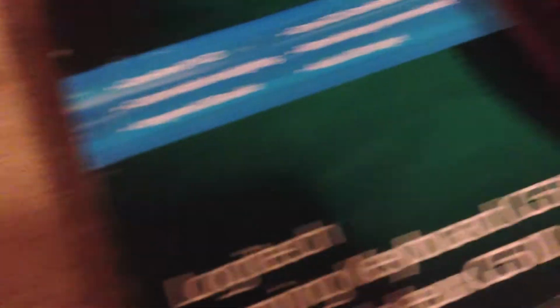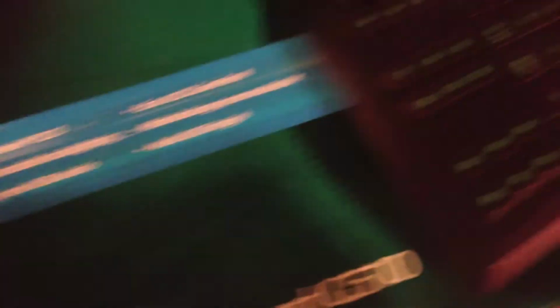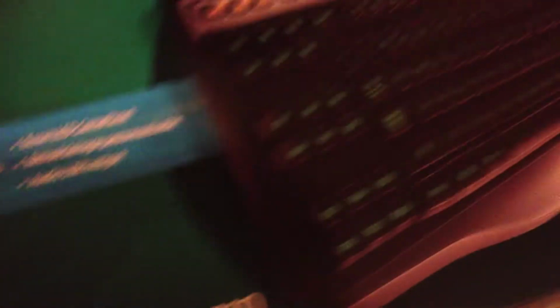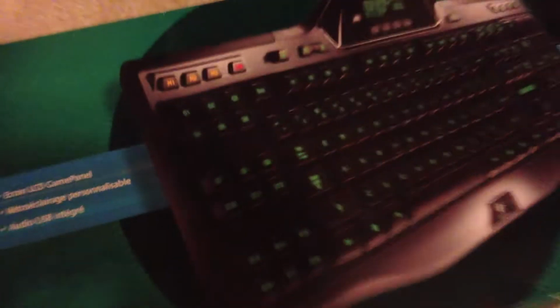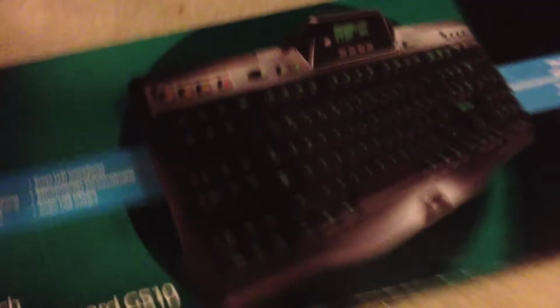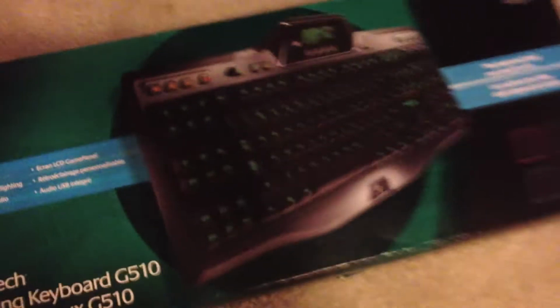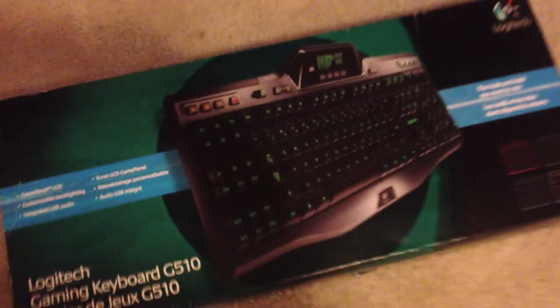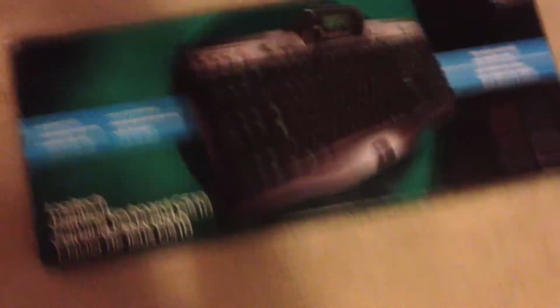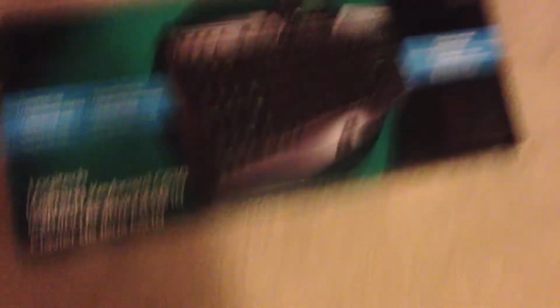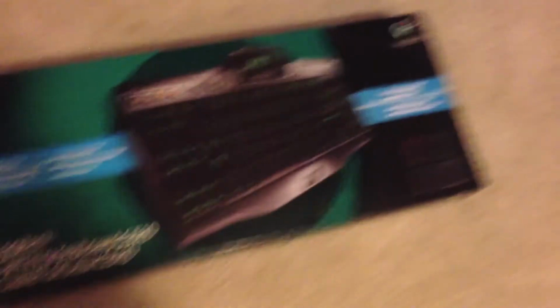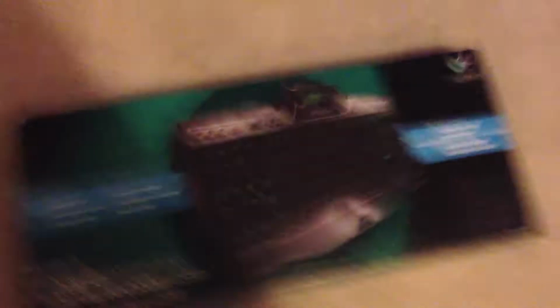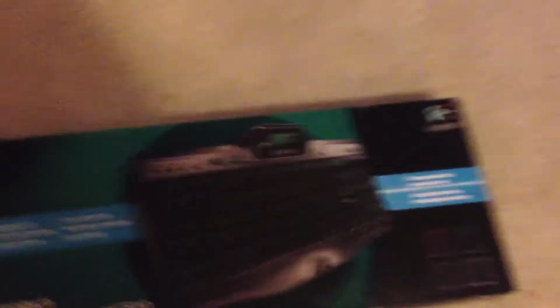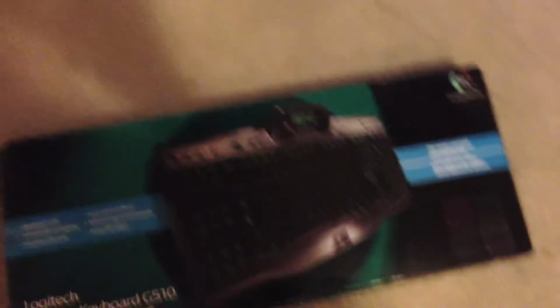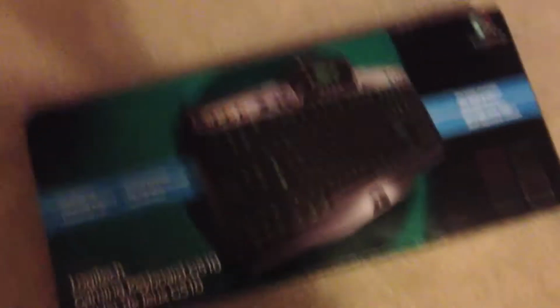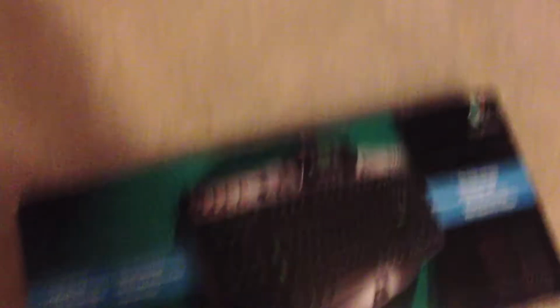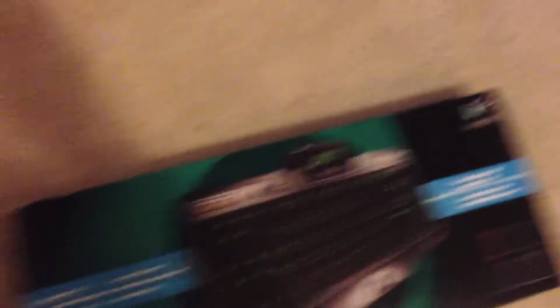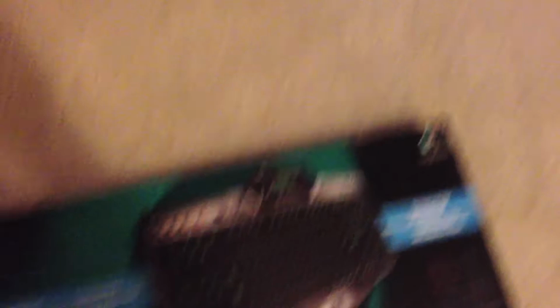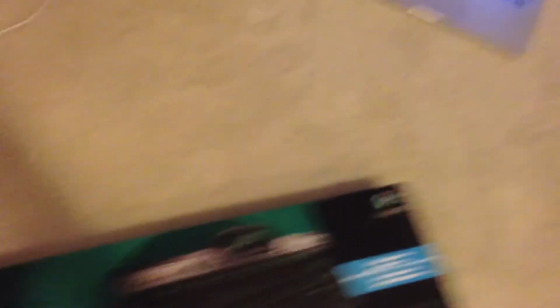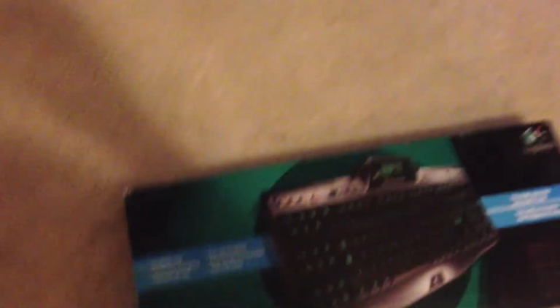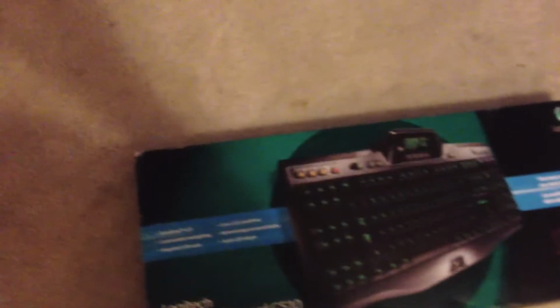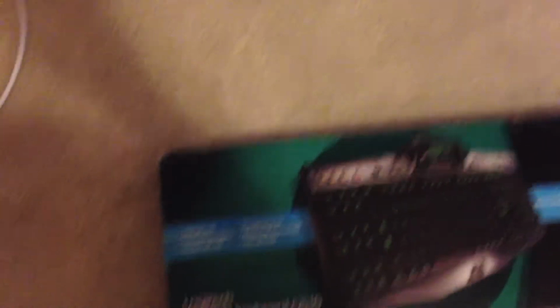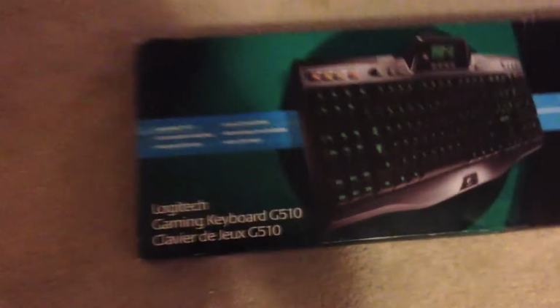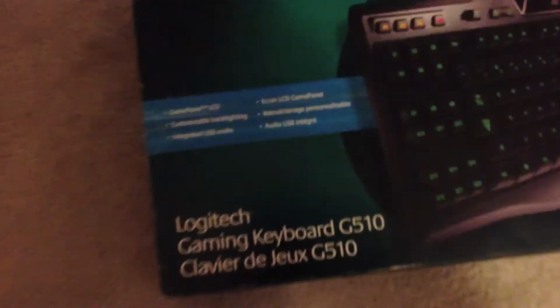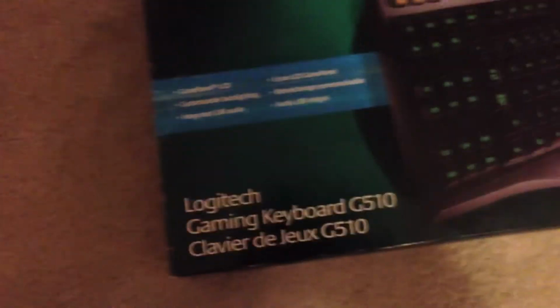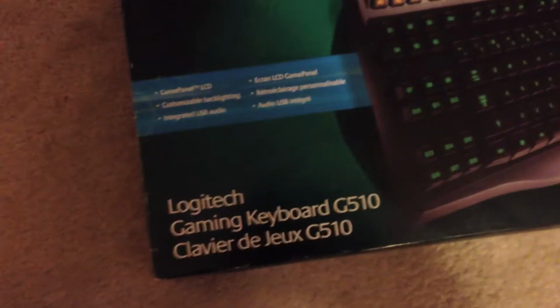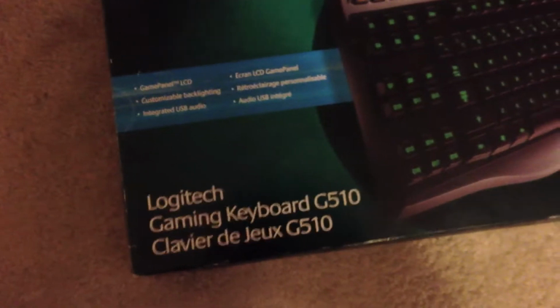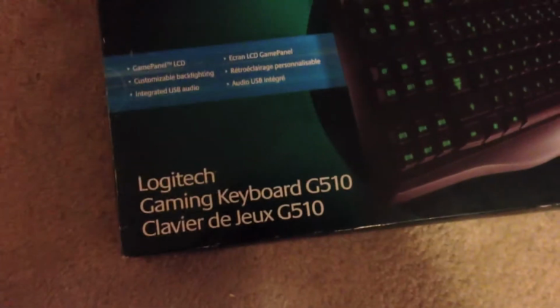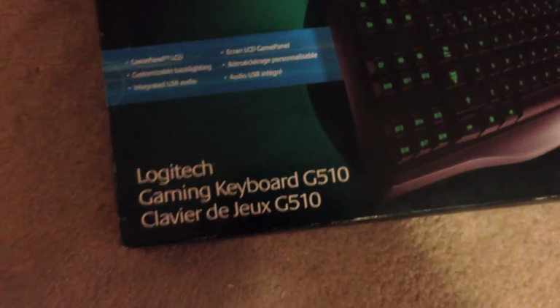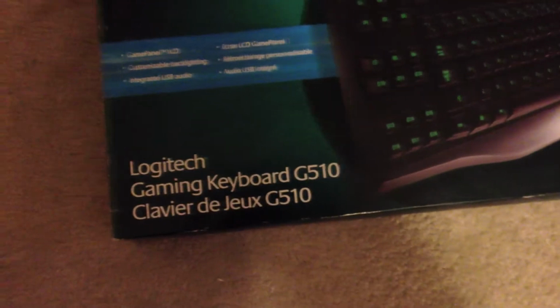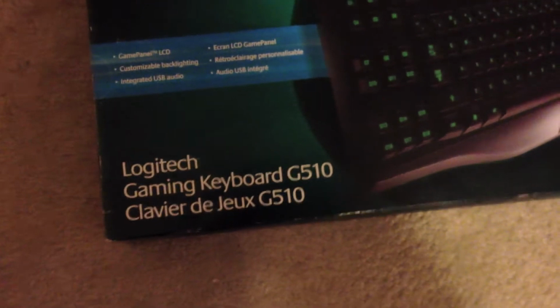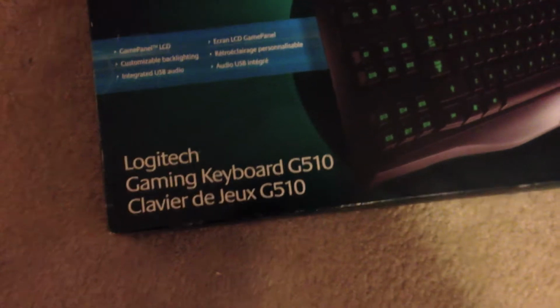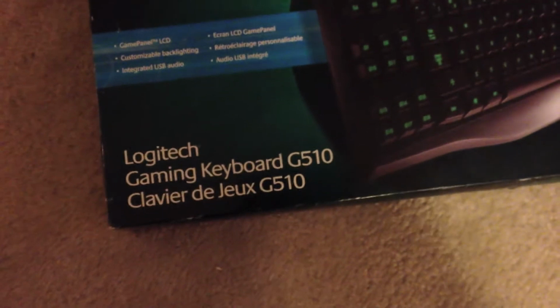What's up guys, it's that one guy here. Today I'm going to show you my unboxing of the Logitech gaming board G510.